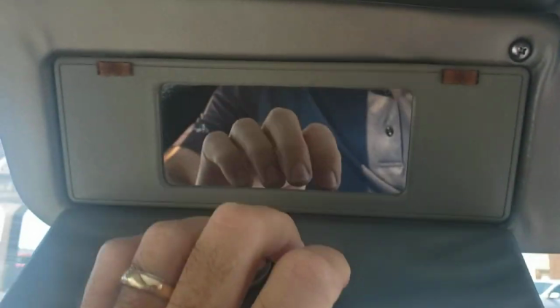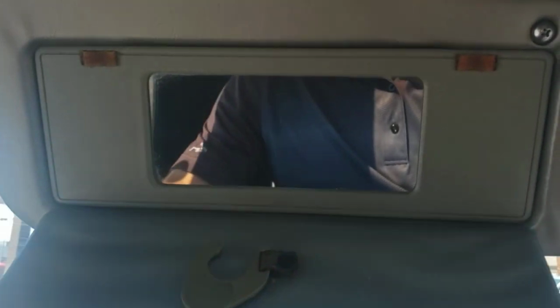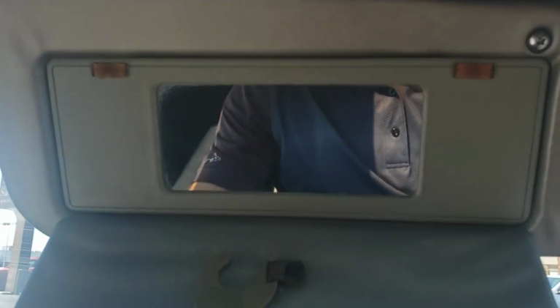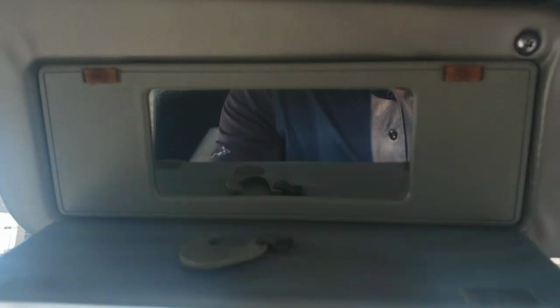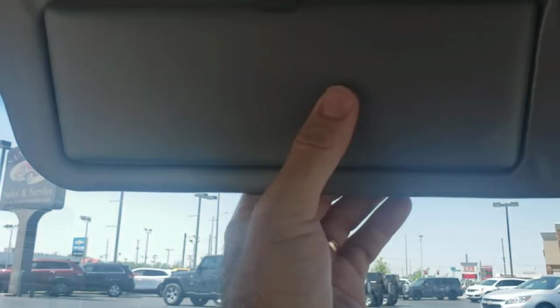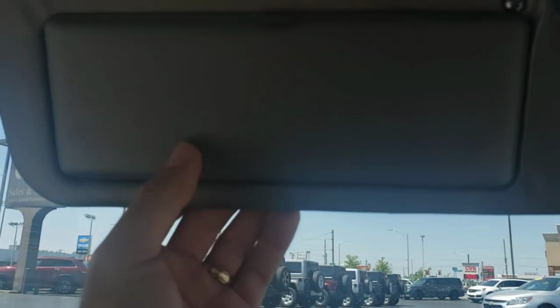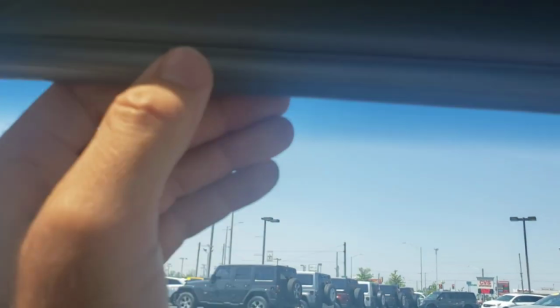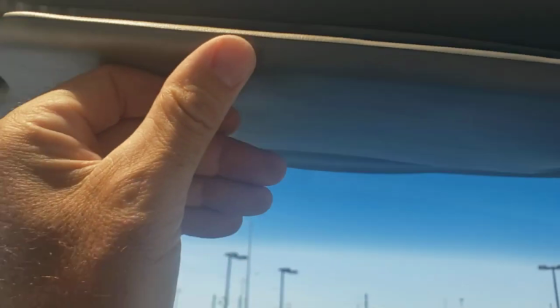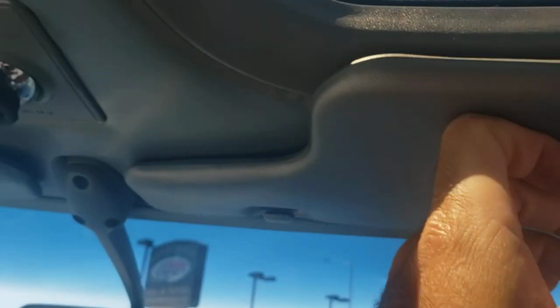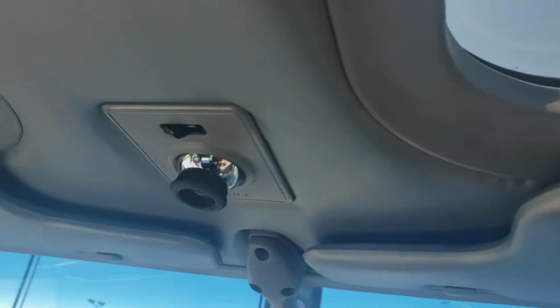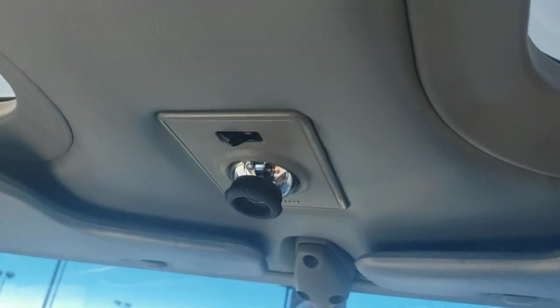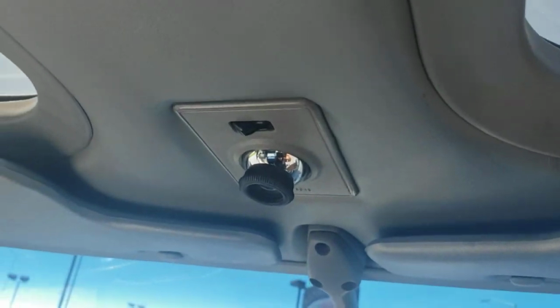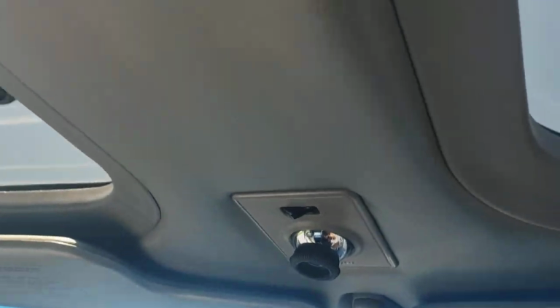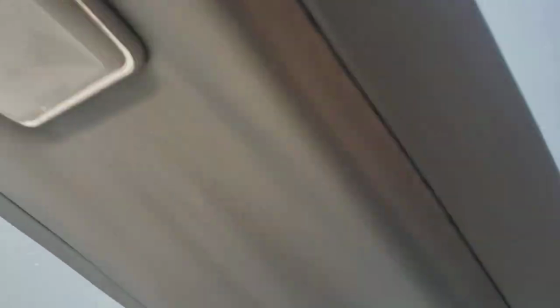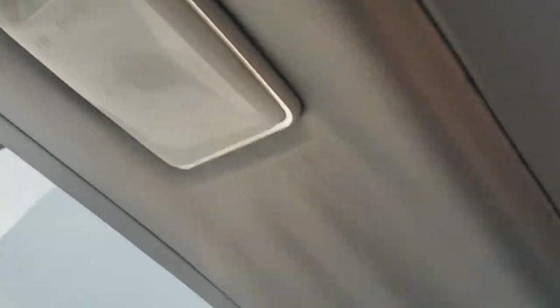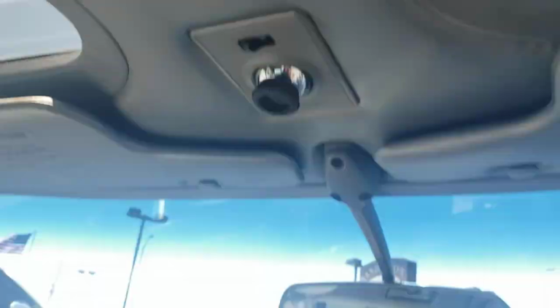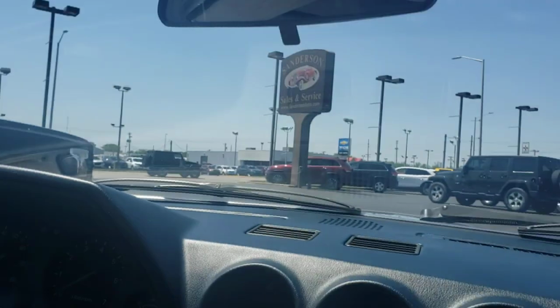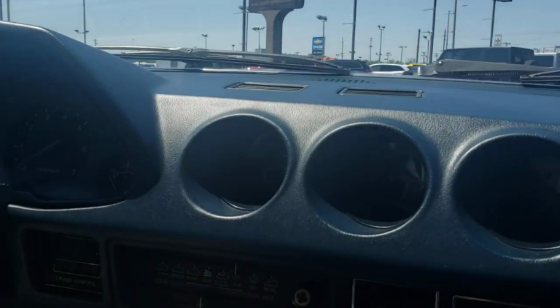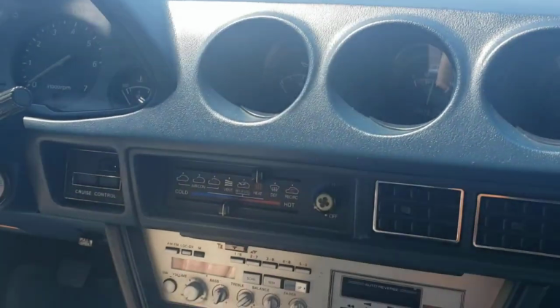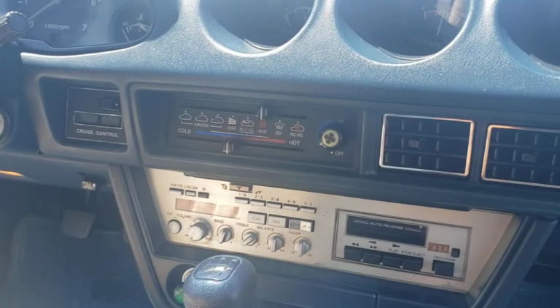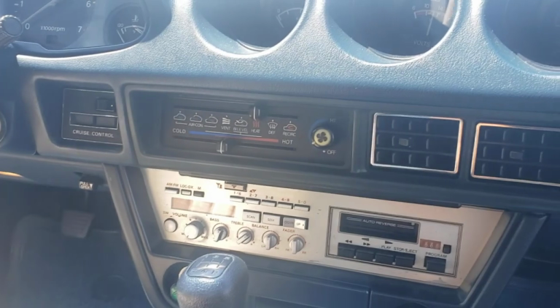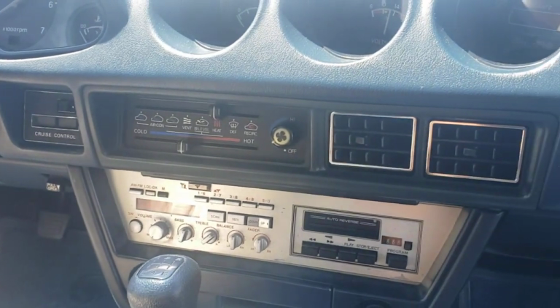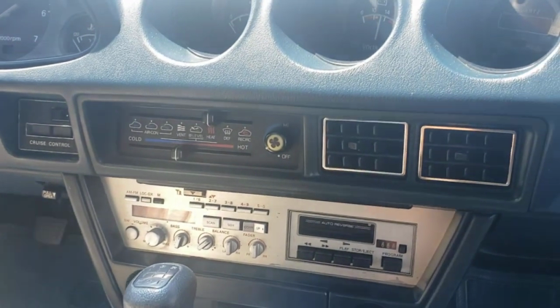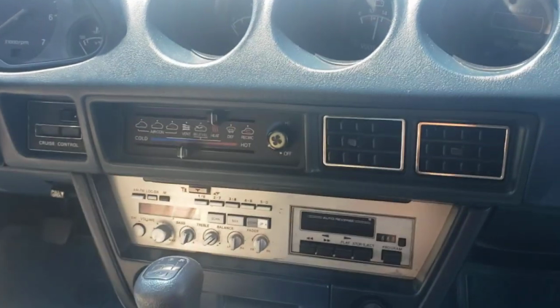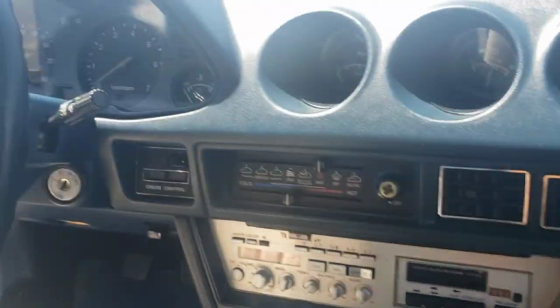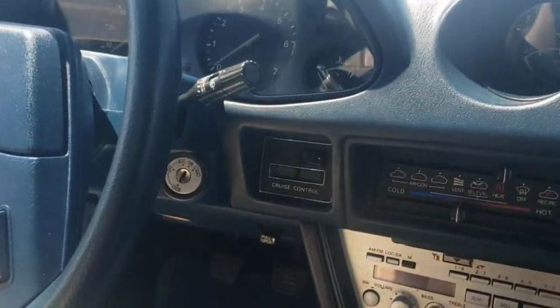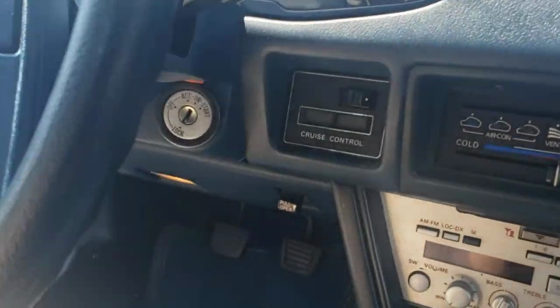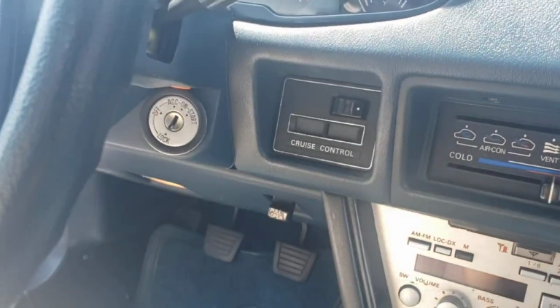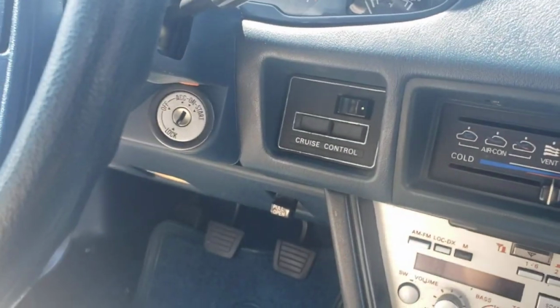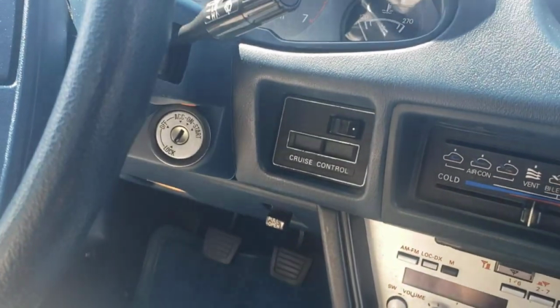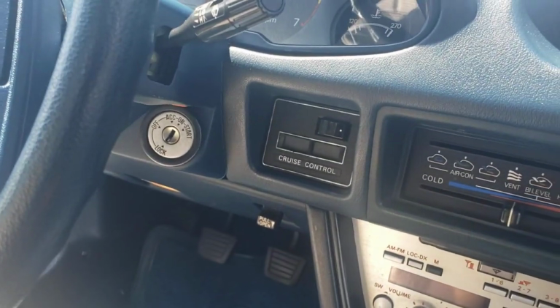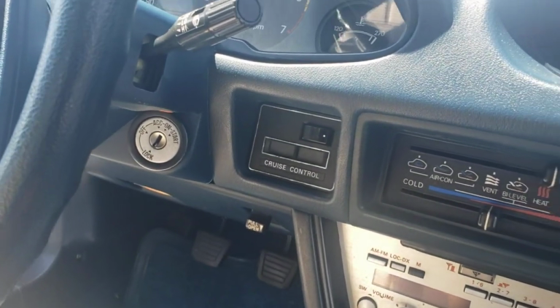Got the original visors in perfect condition. Got the mirror. Overhead light — and it works. Everything works in this car. Air blows ice cold. Cruise control works — I know because I adjusted it.